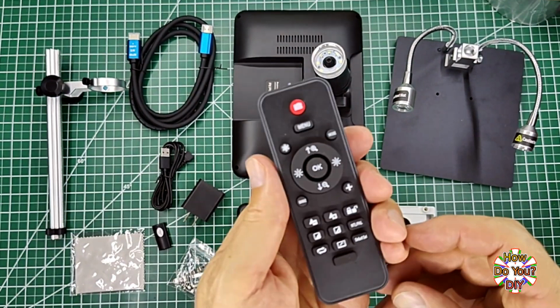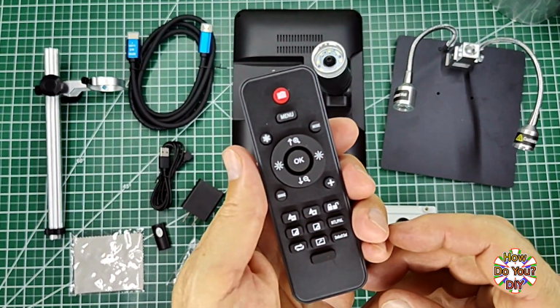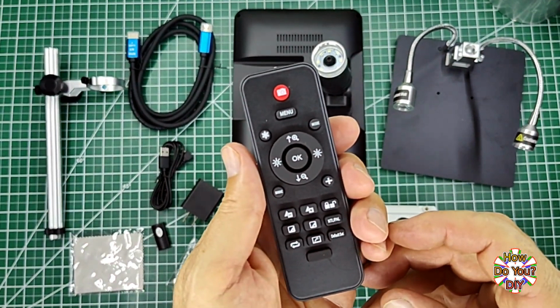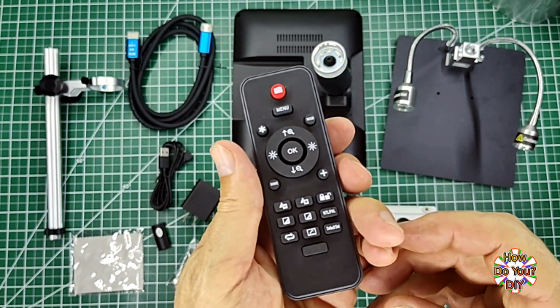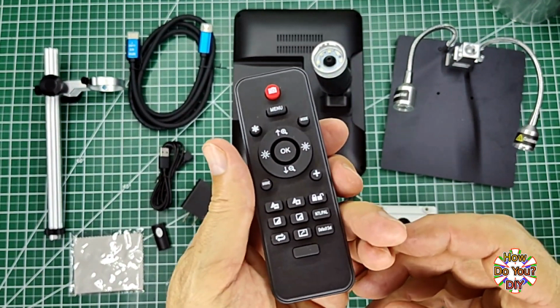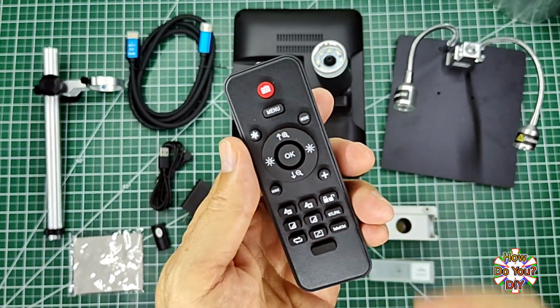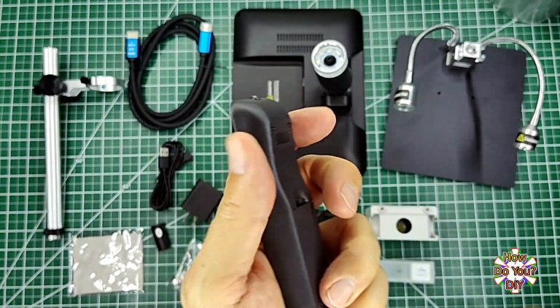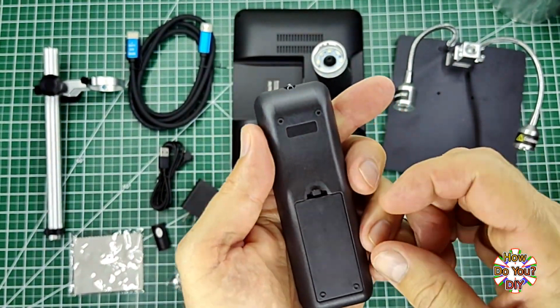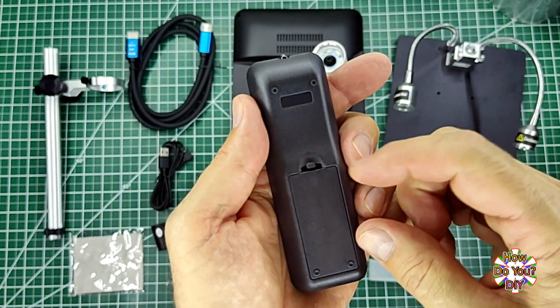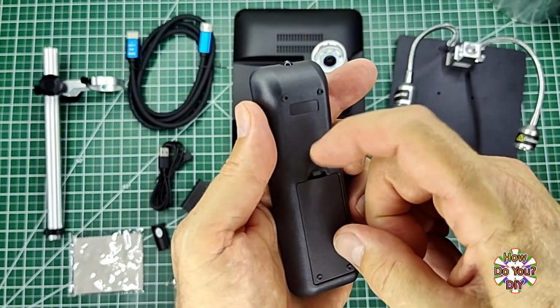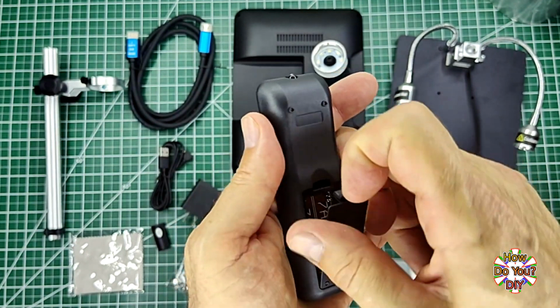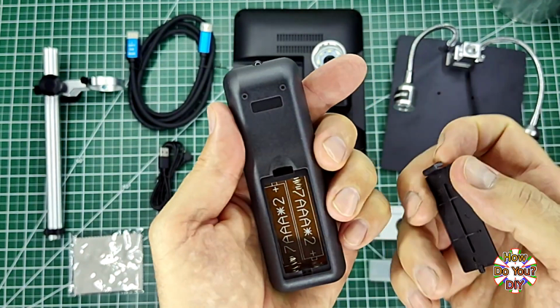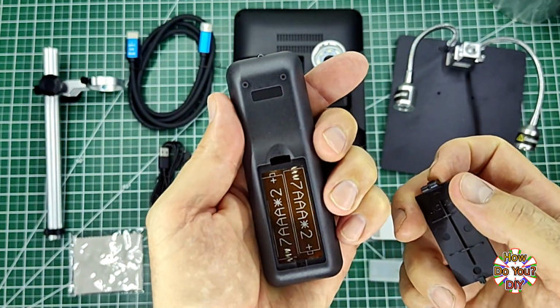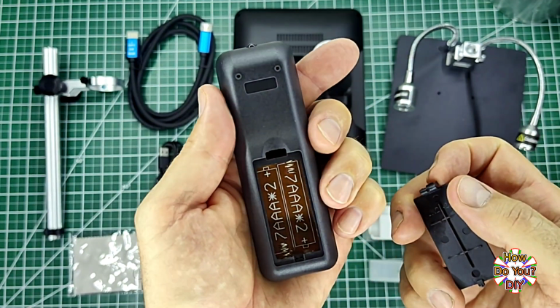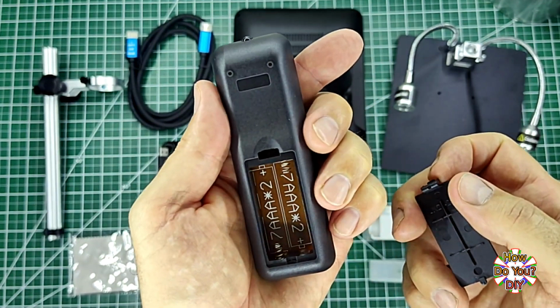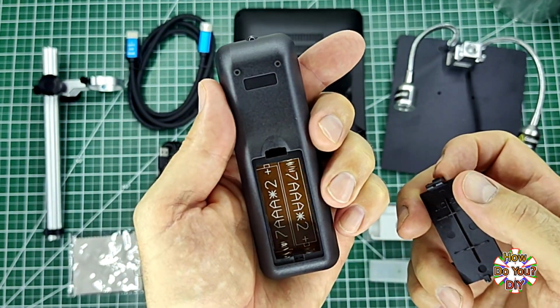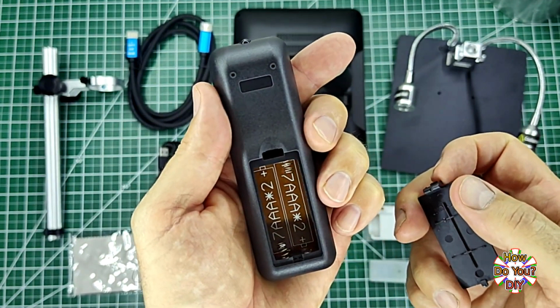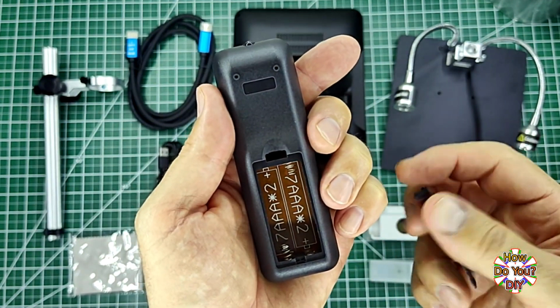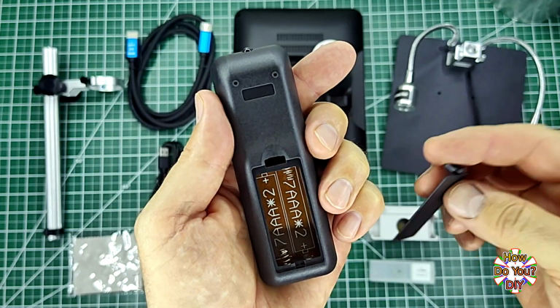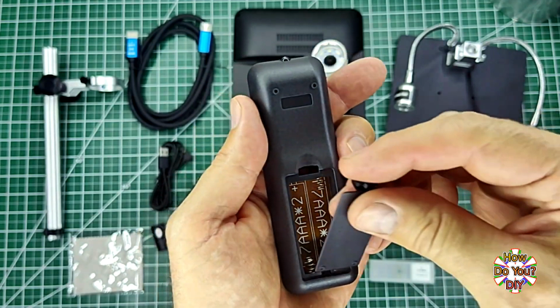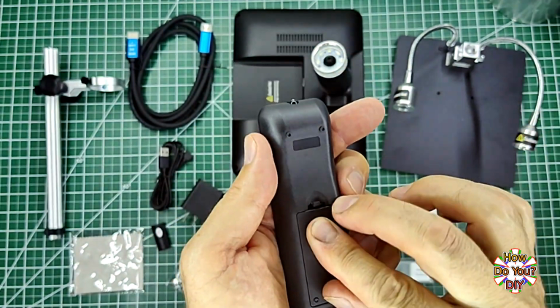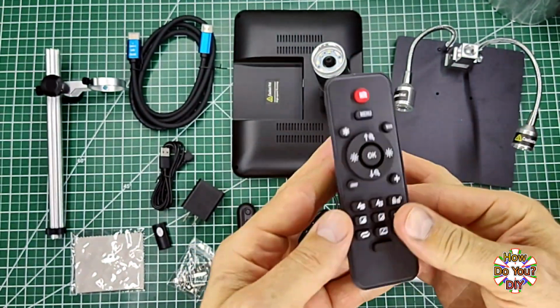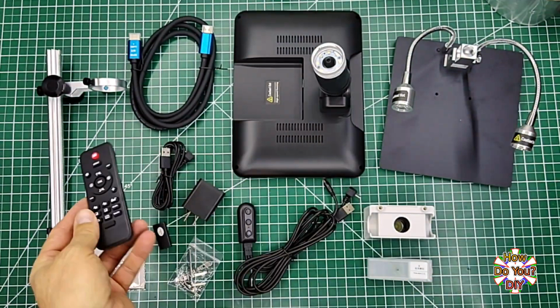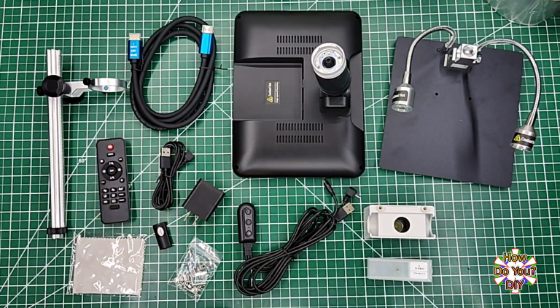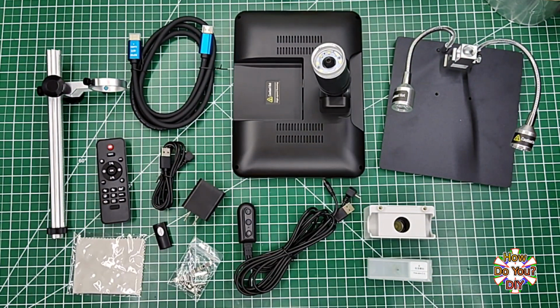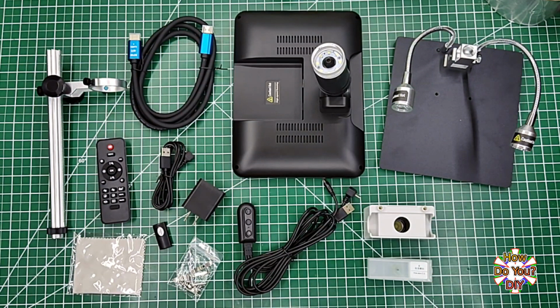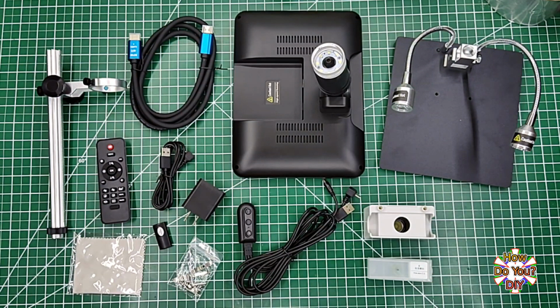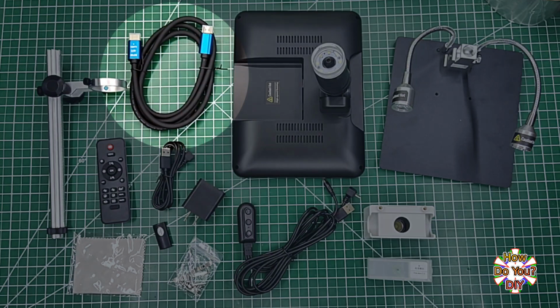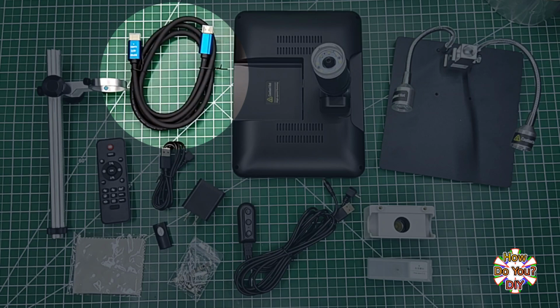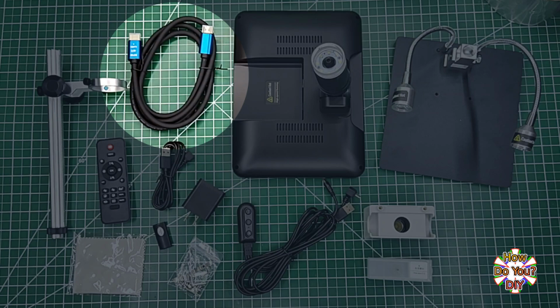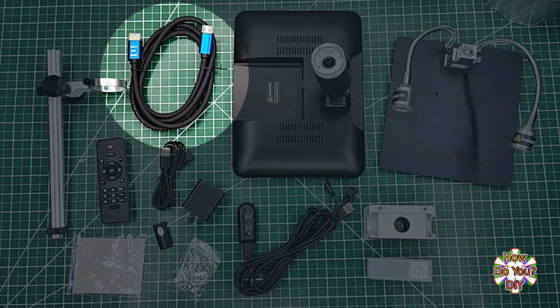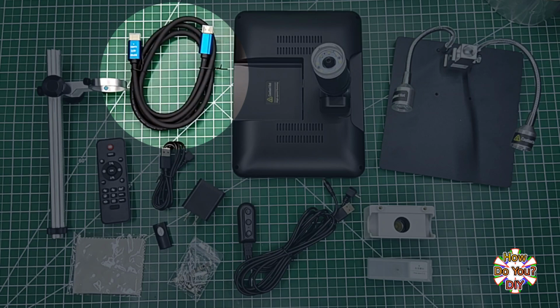And finally, here's the remote. It does not come with batteries, but it just needs two regular triple-A batteries. I also forgot to point out that it comes with an HDMI 2.0 cable.